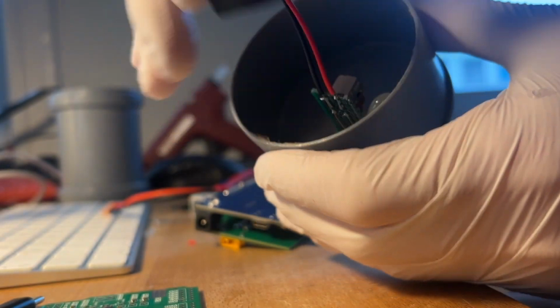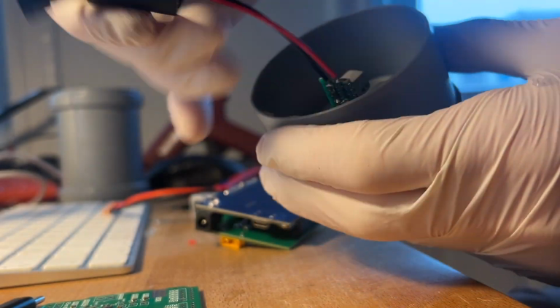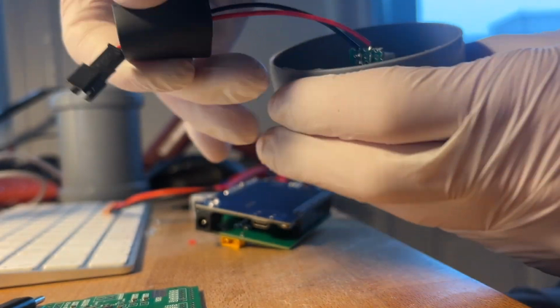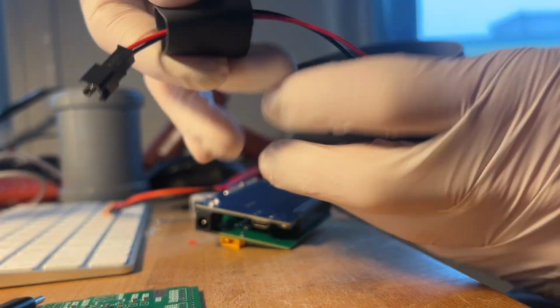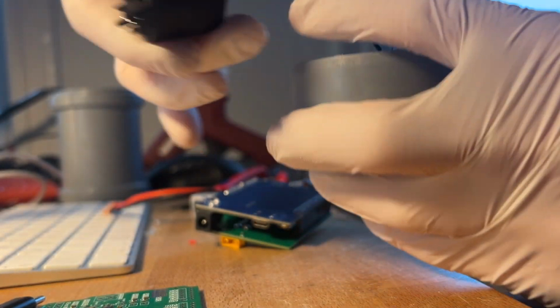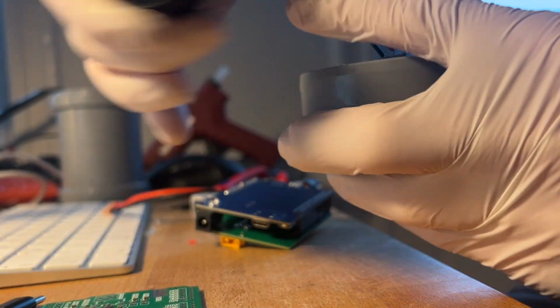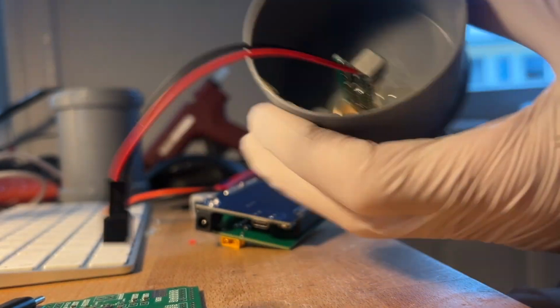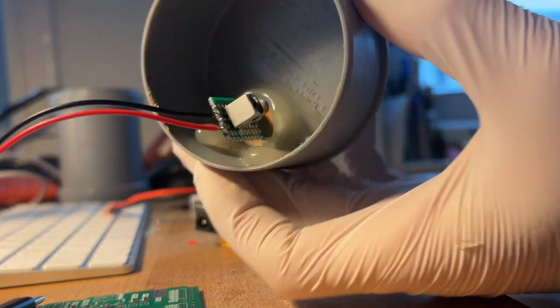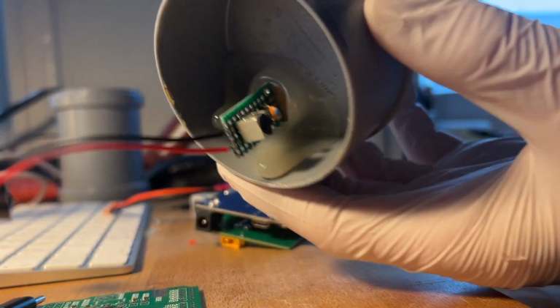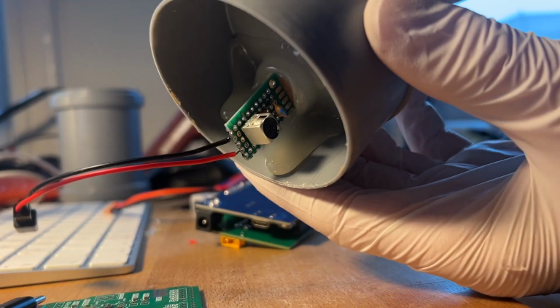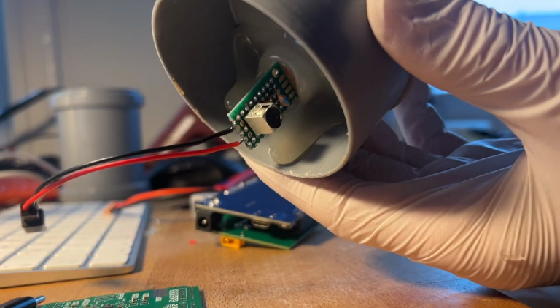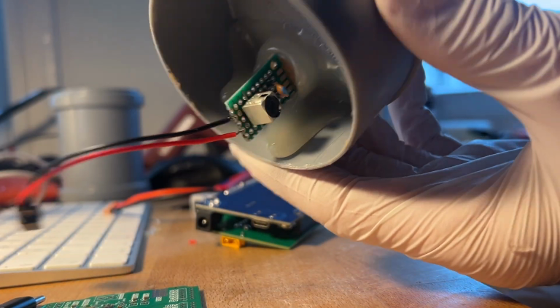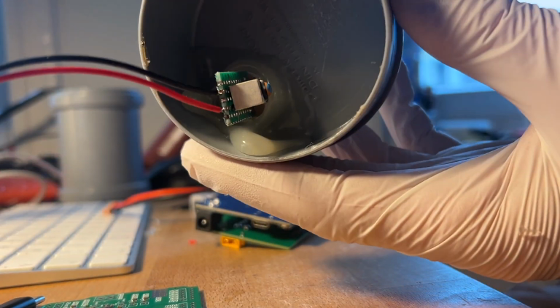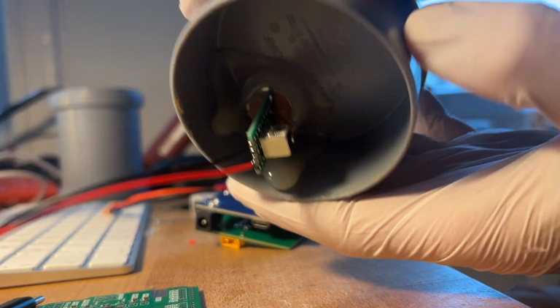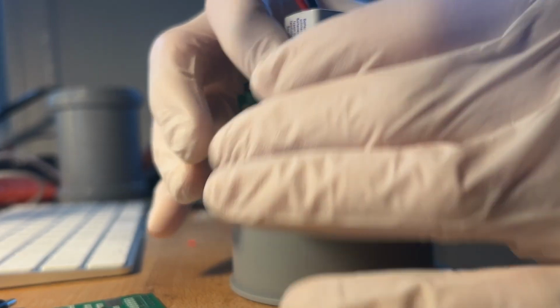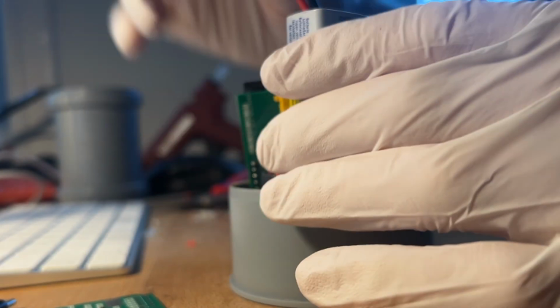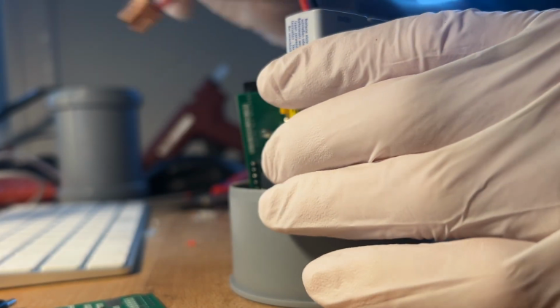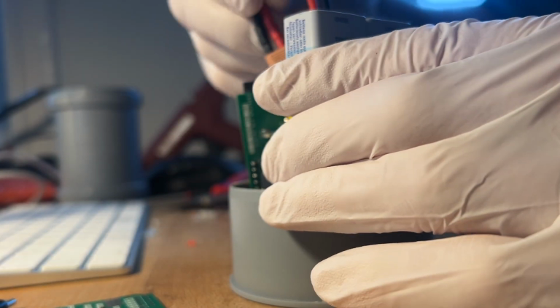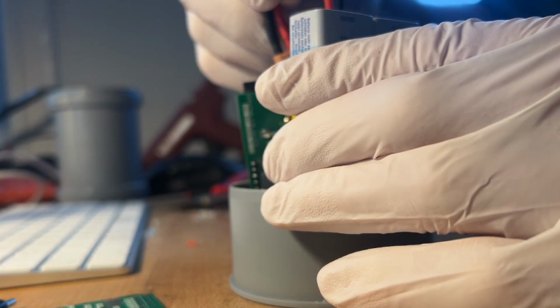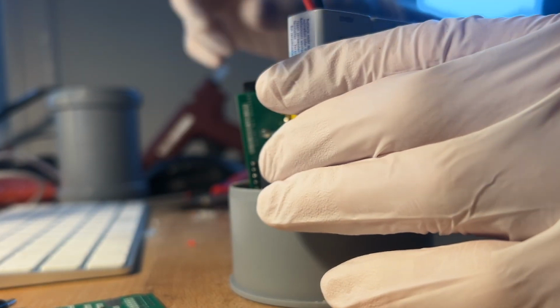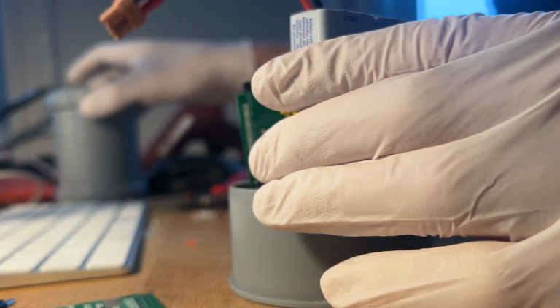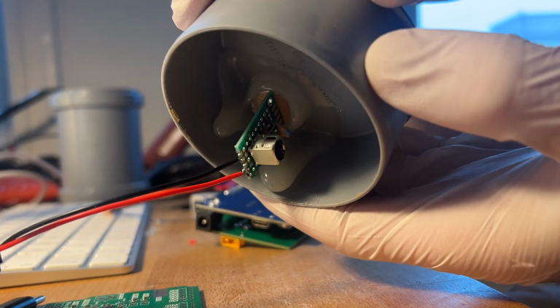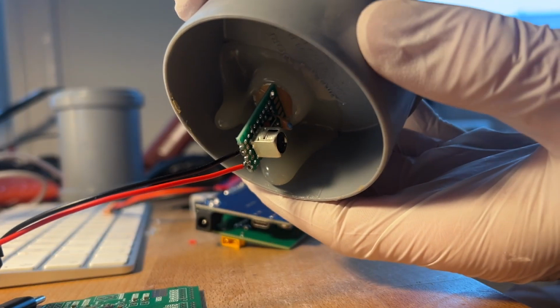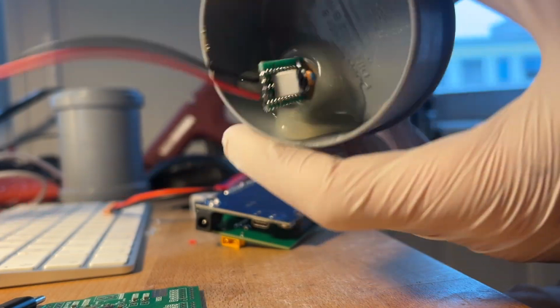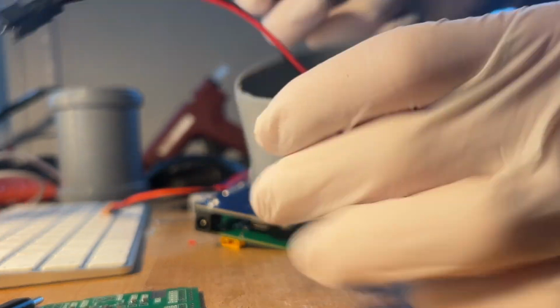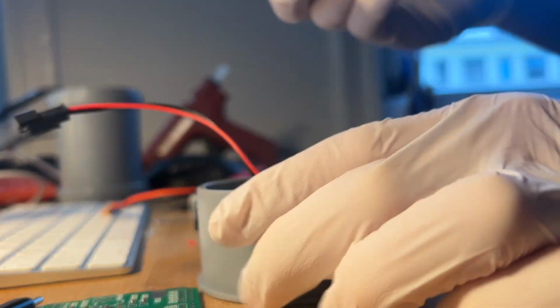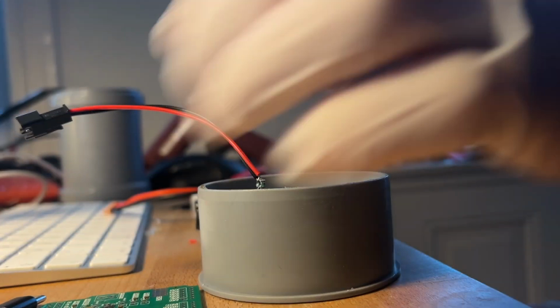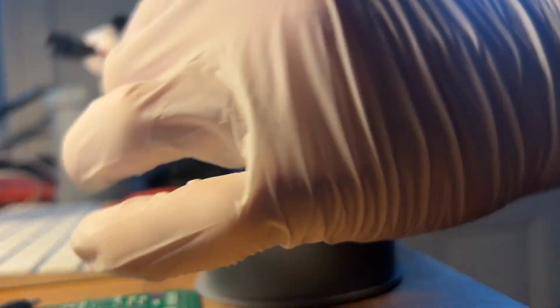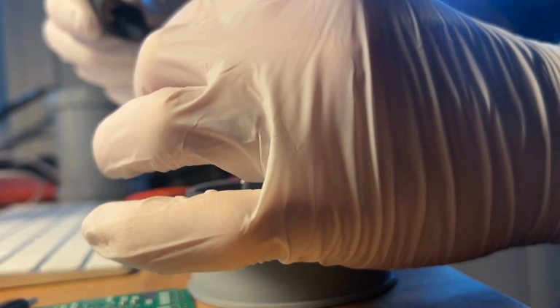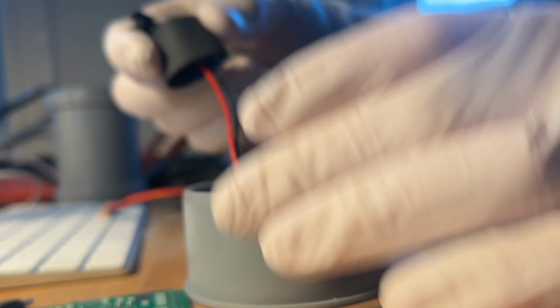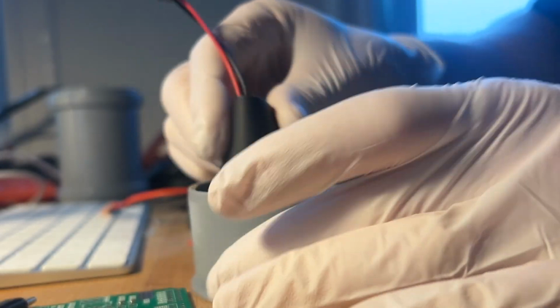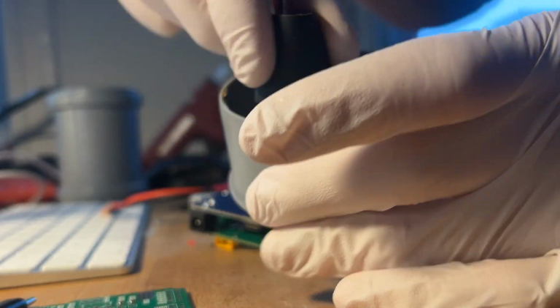I built this new transducer housing using a pipe, some hot glue, UV glue, superglue, and some stuff I had lying around. Three 9V batteries in series provide the board with the needed 25V drive voltage that gets boosted by the transformer to around 250V peak to peak.